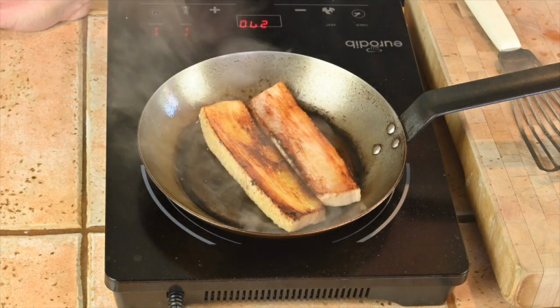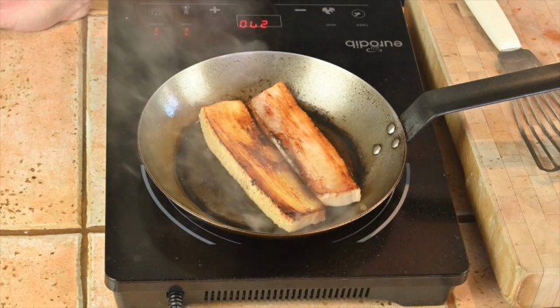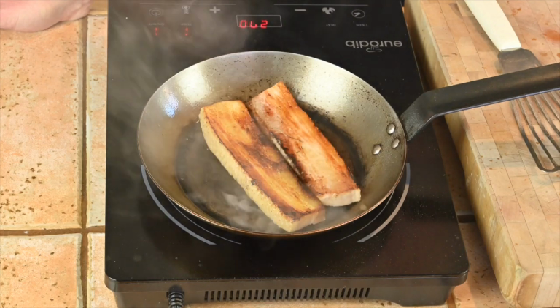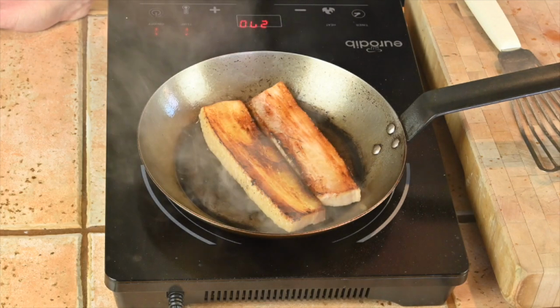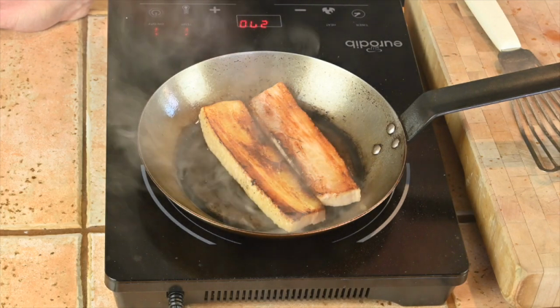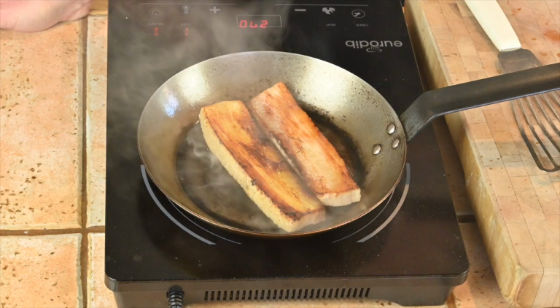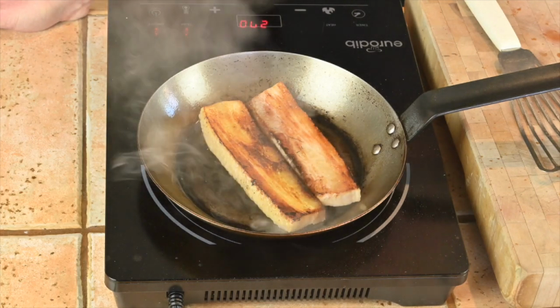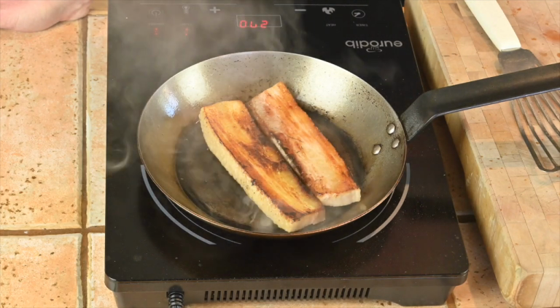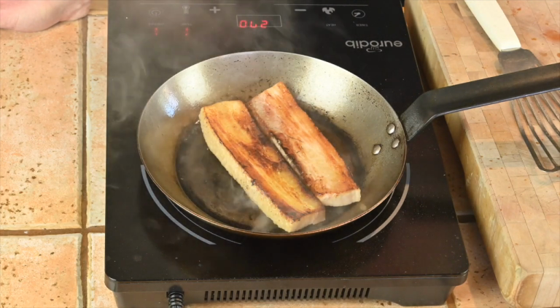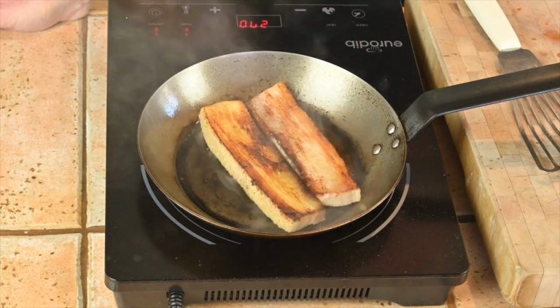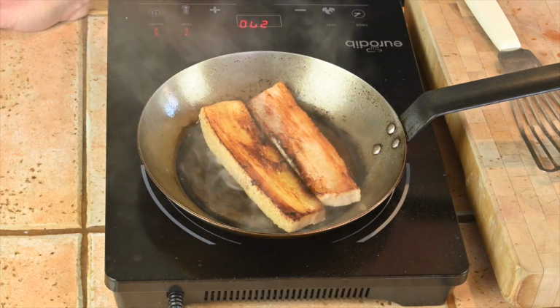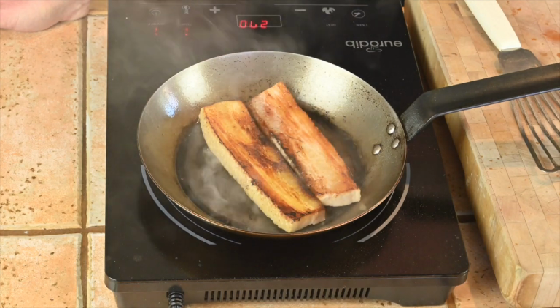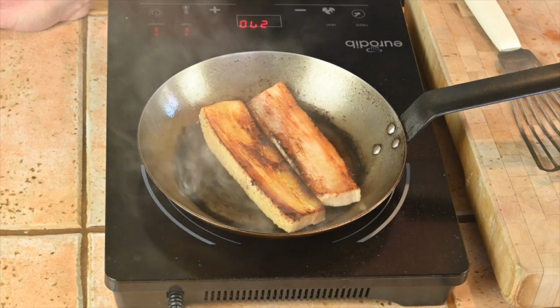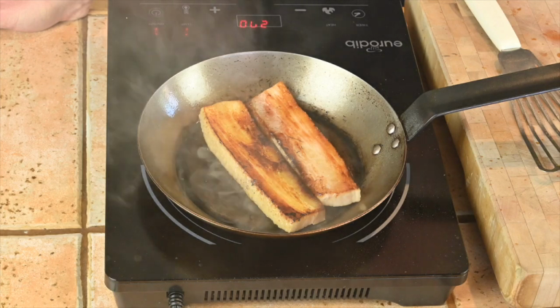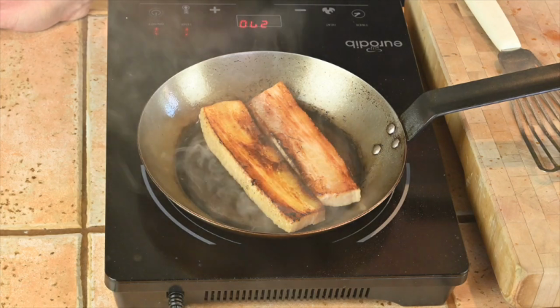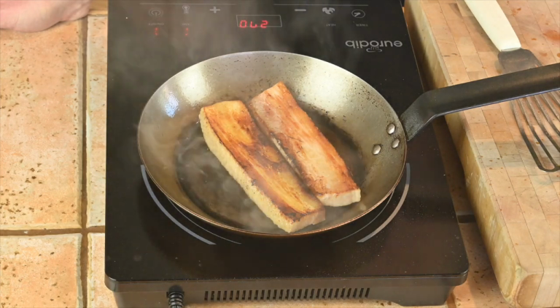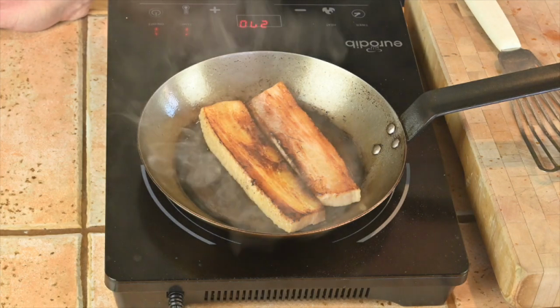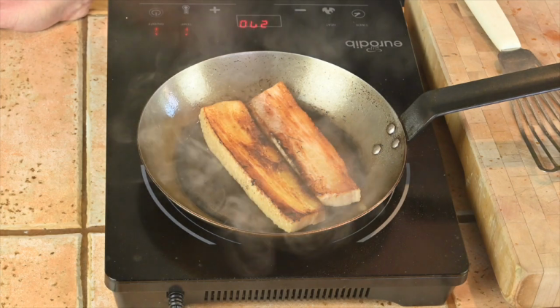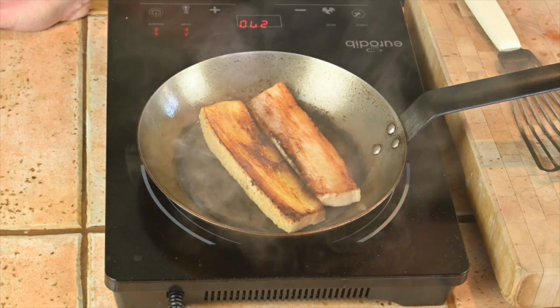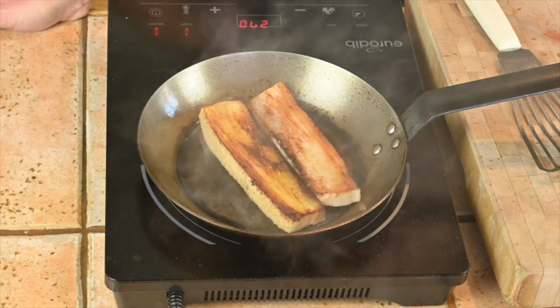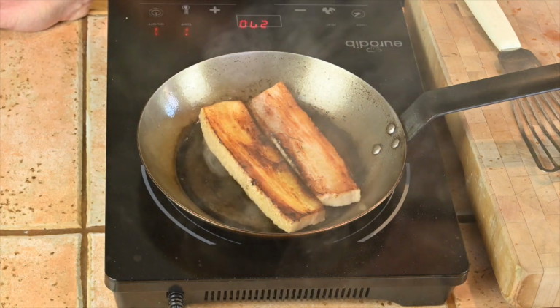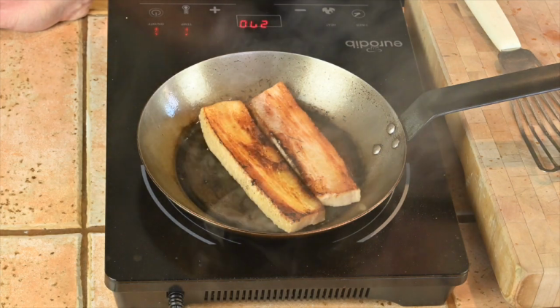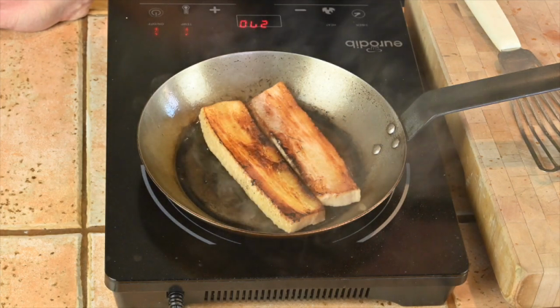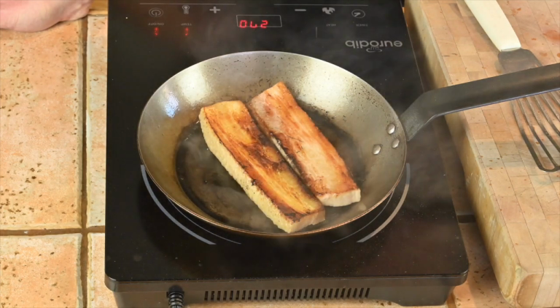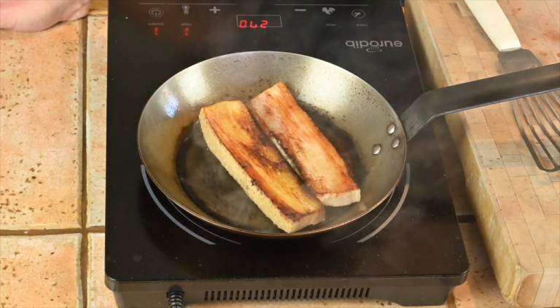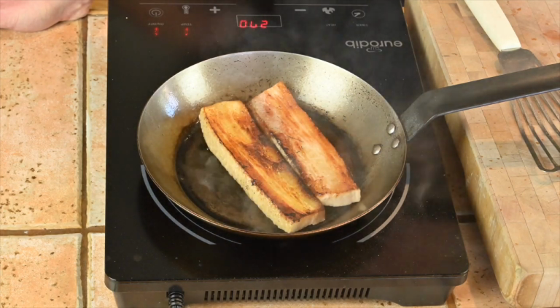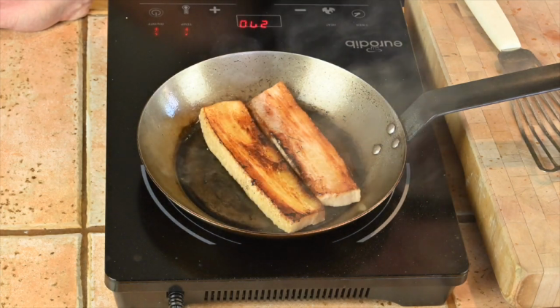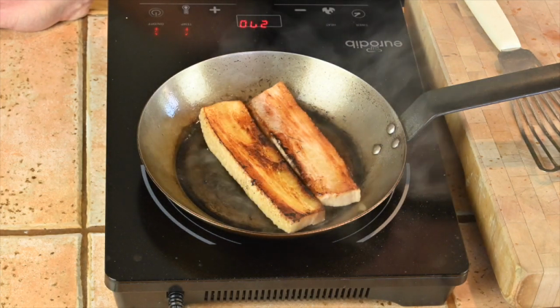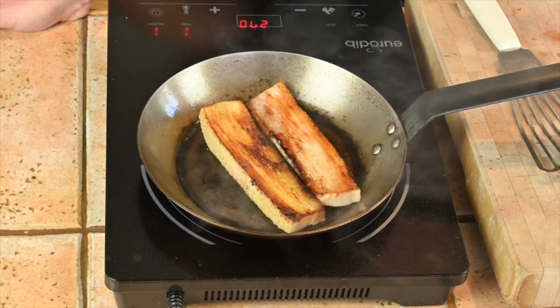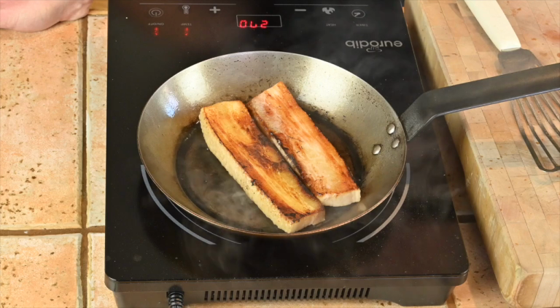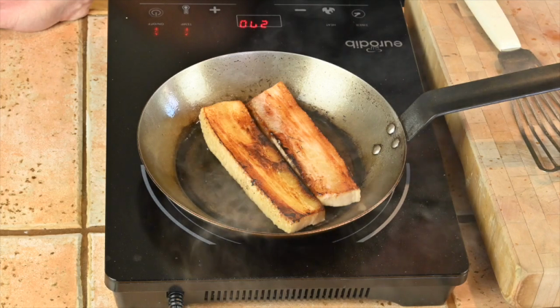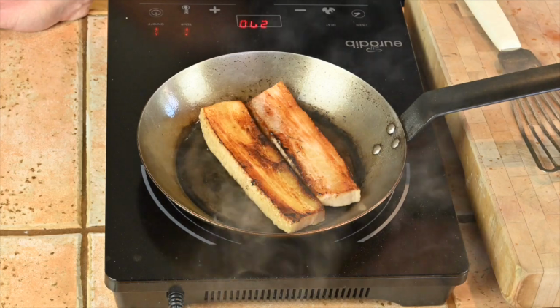We'll sear off this side, get some nice color on it, then we're going to finish it in the oven. And then we'll get on with the scallops.